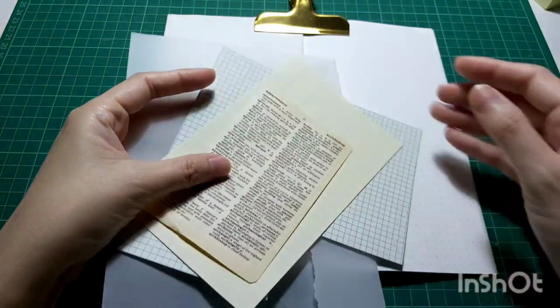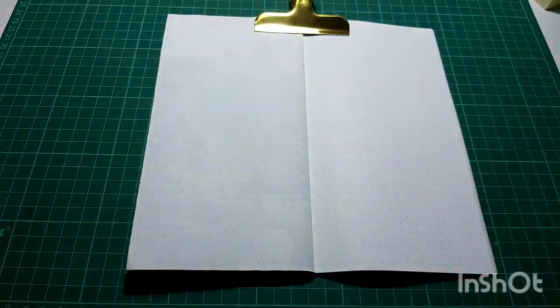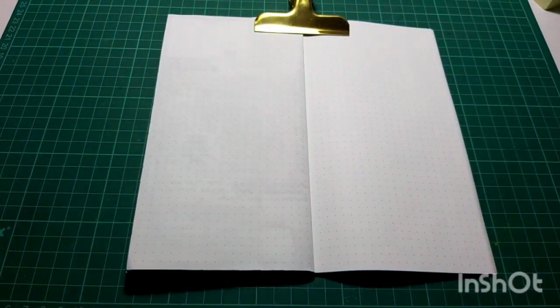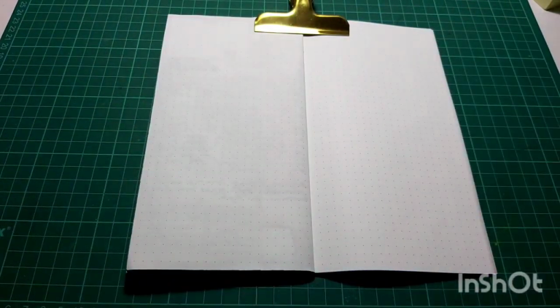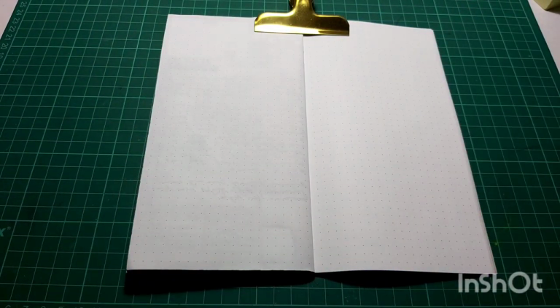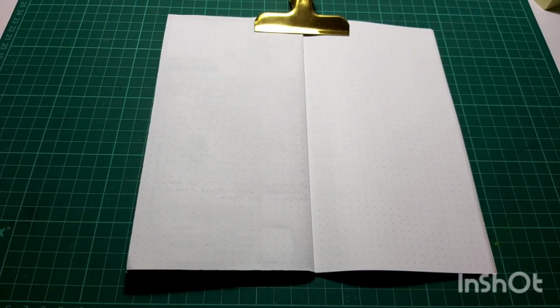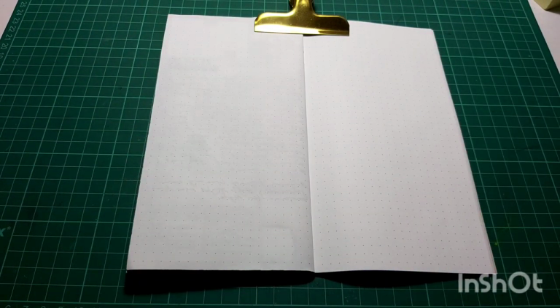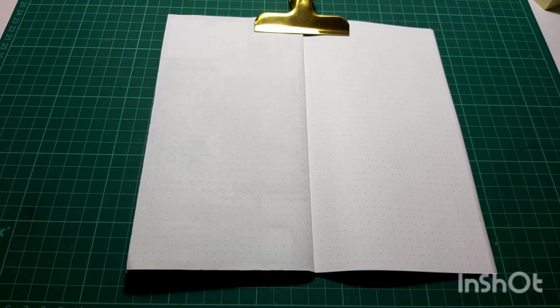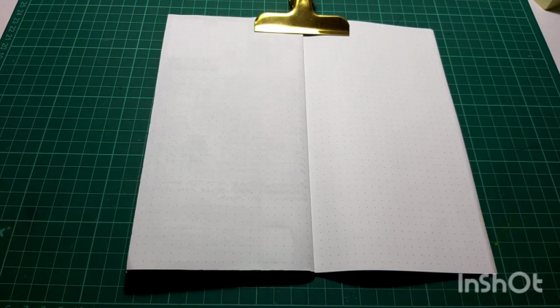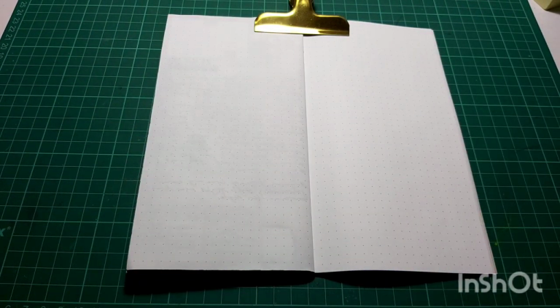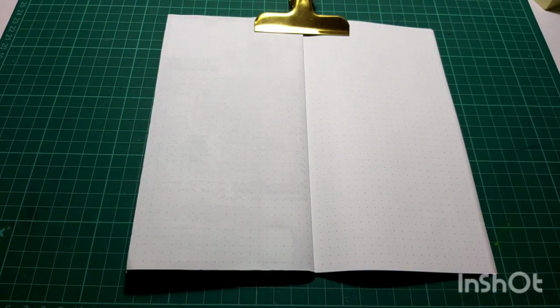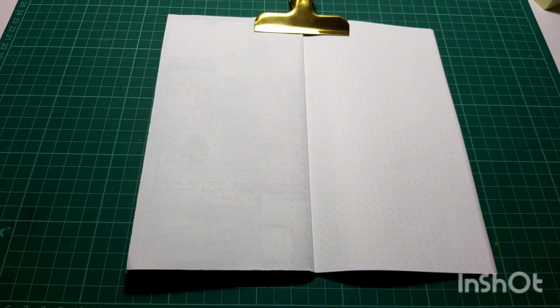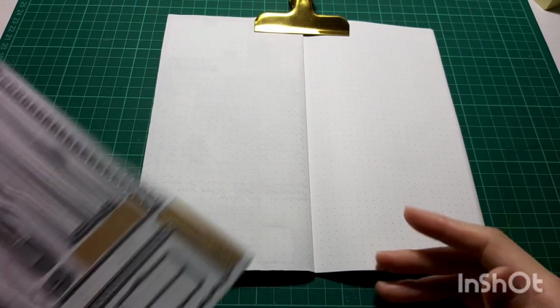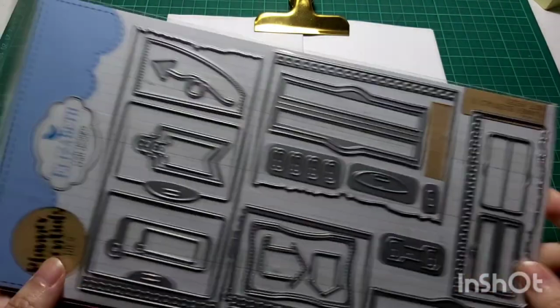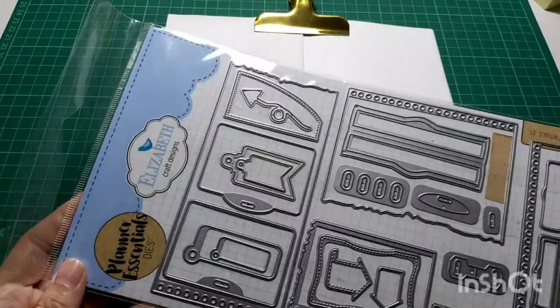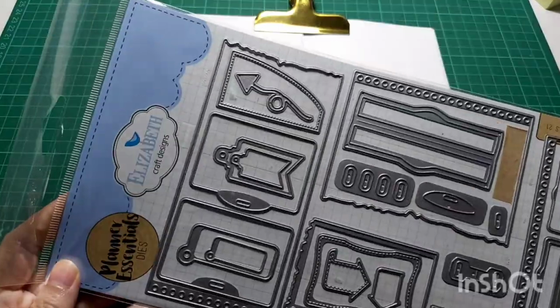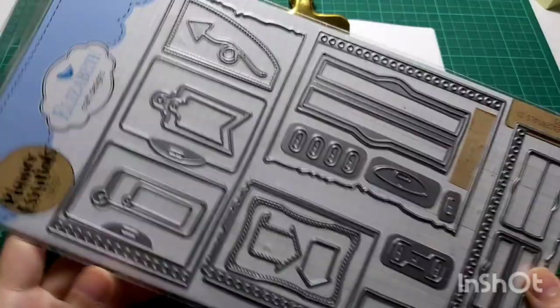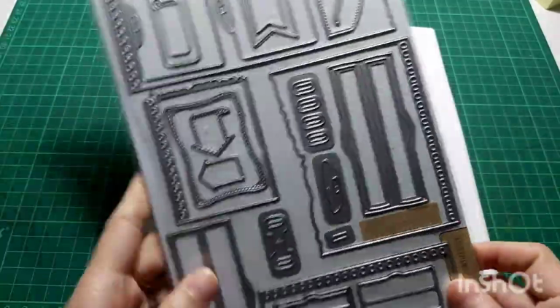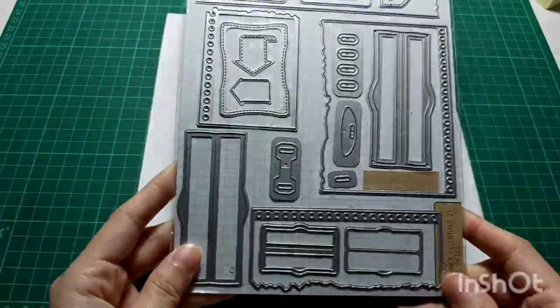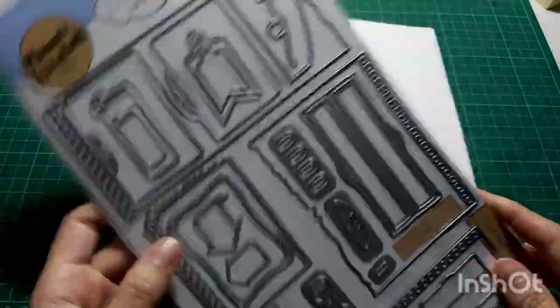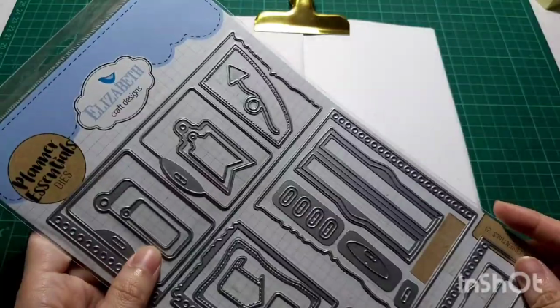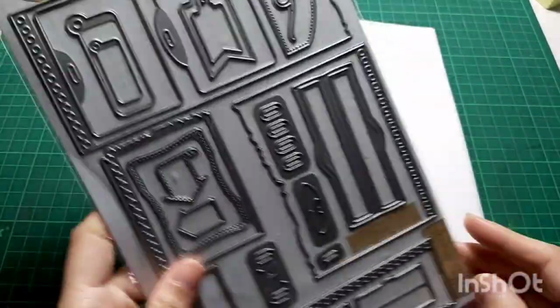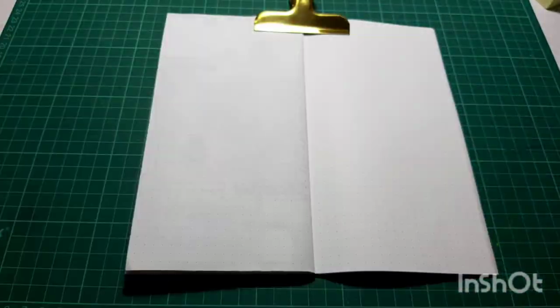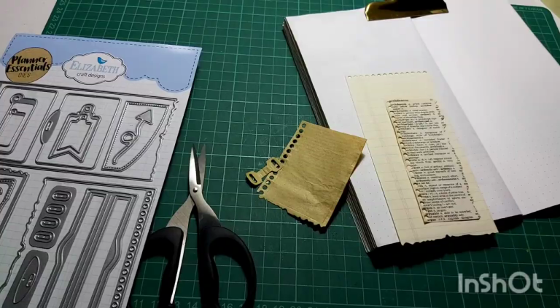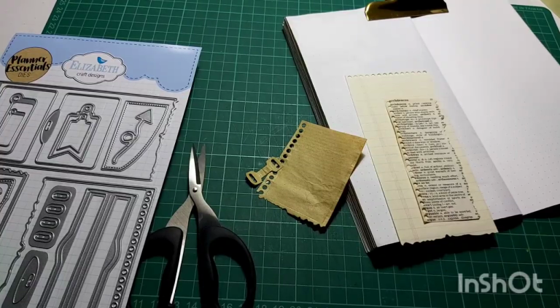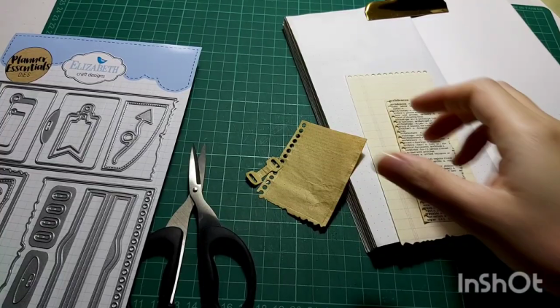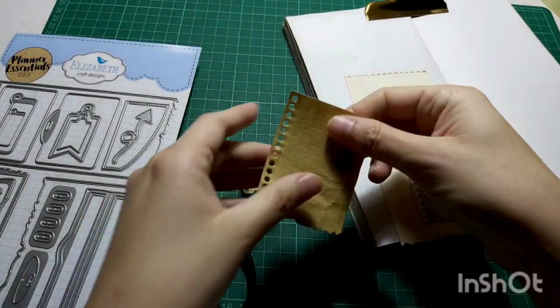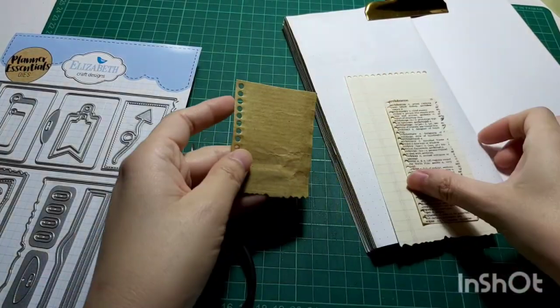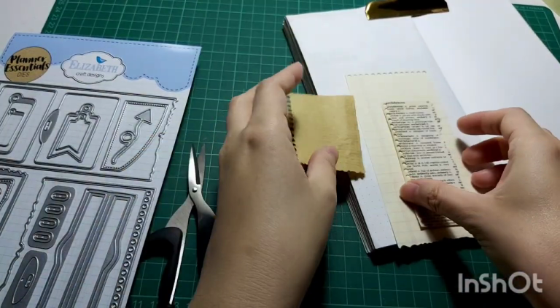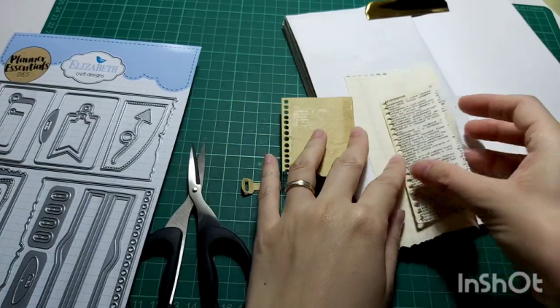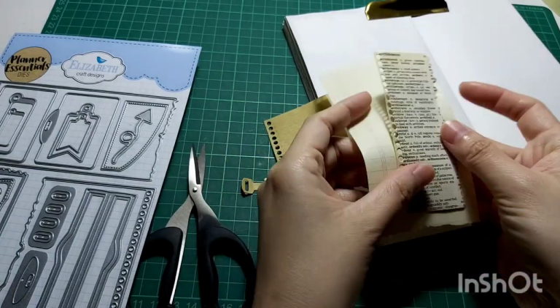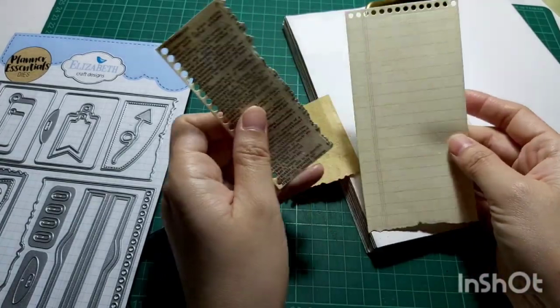I'm going to be using my favorite die from Elizabeth Craft Design — this is the one. I'm going to use this die to cut out the vintage paper that I've chosen previously.